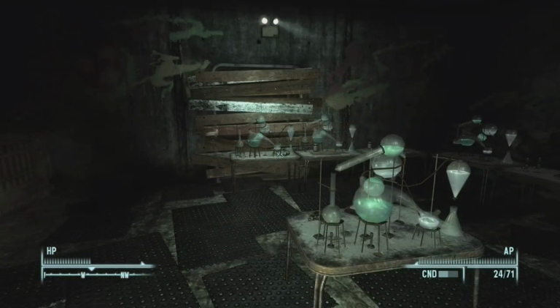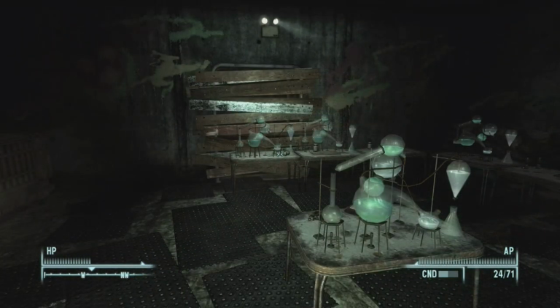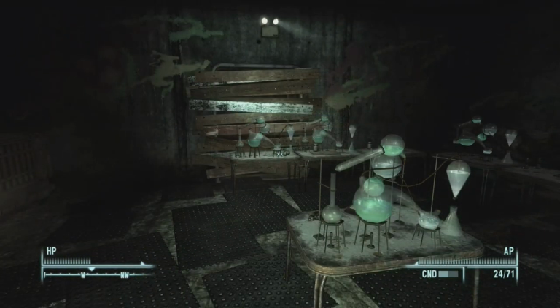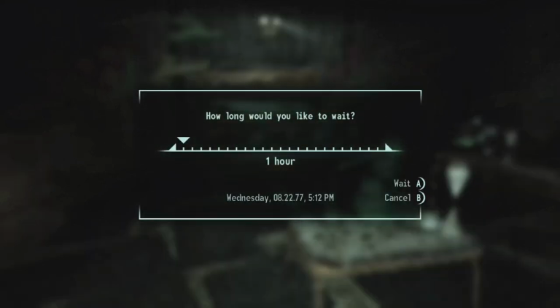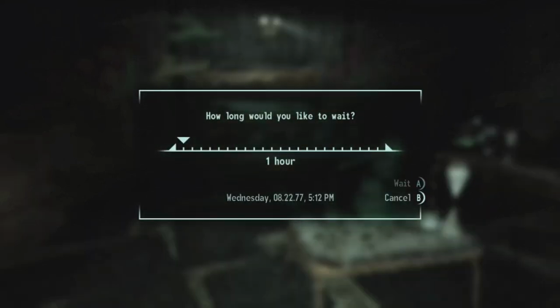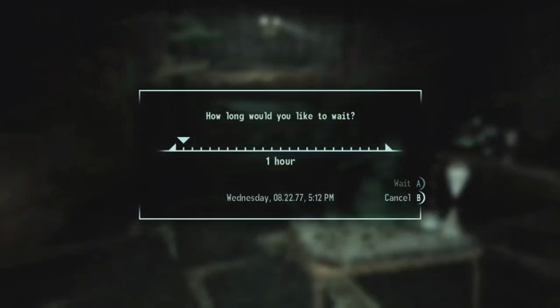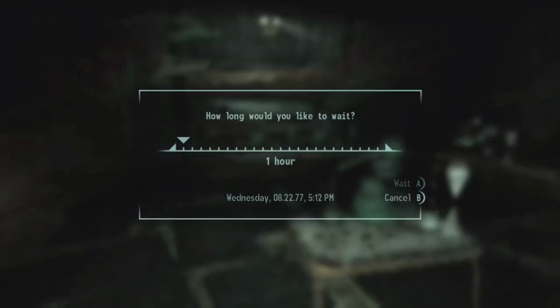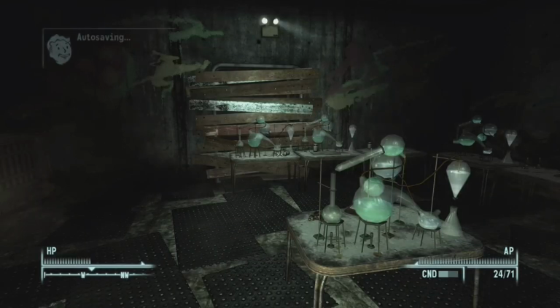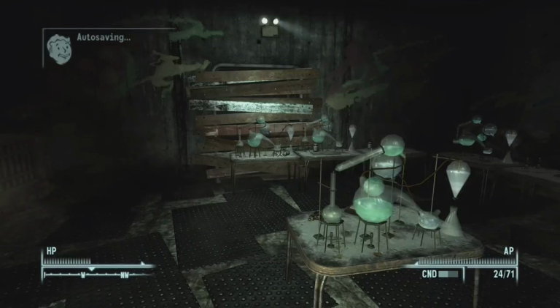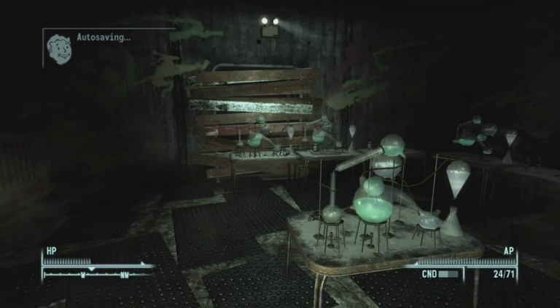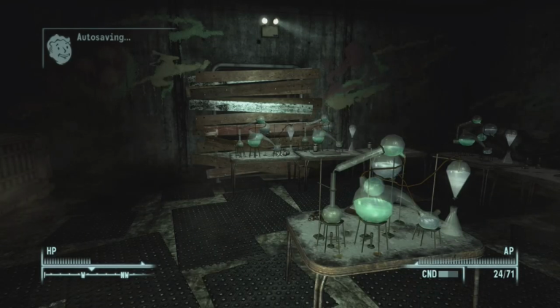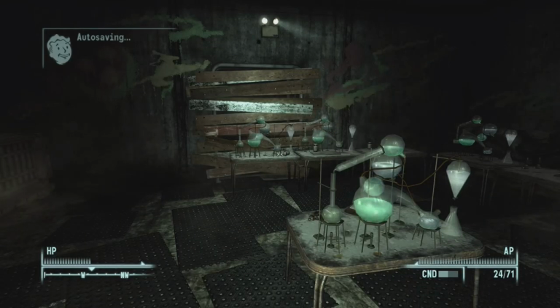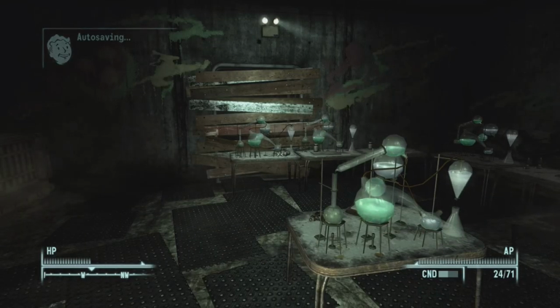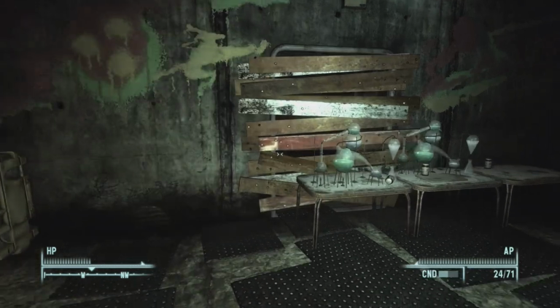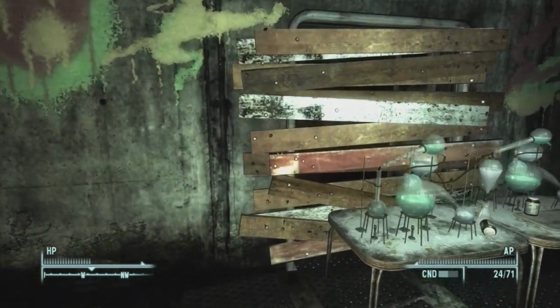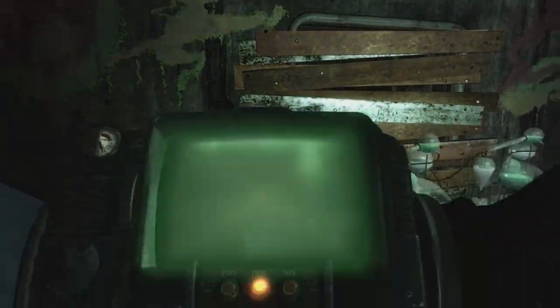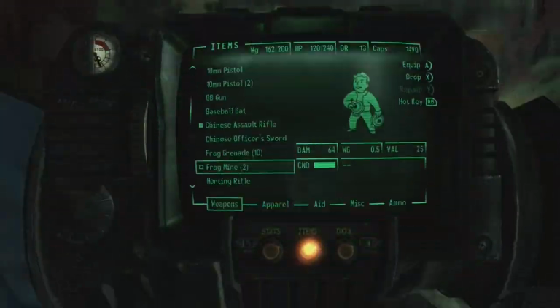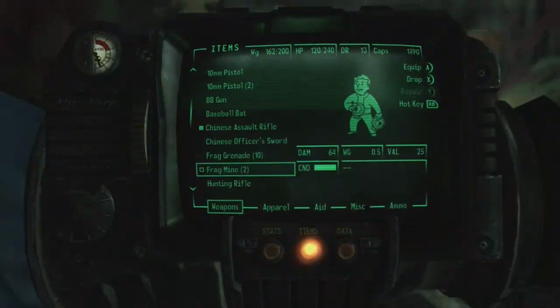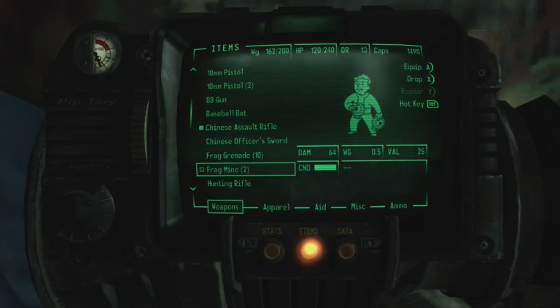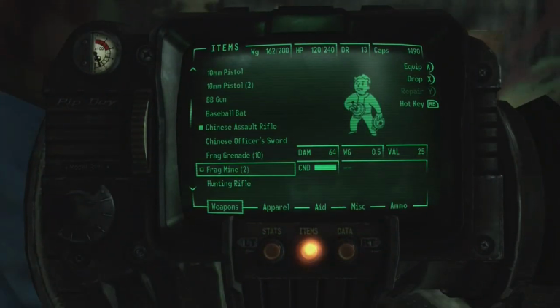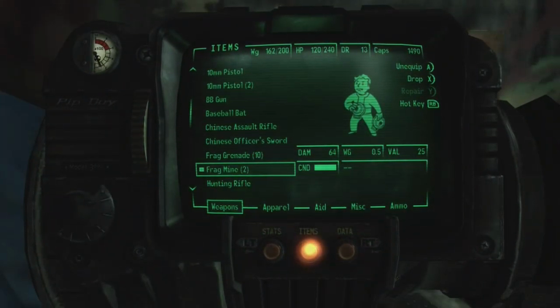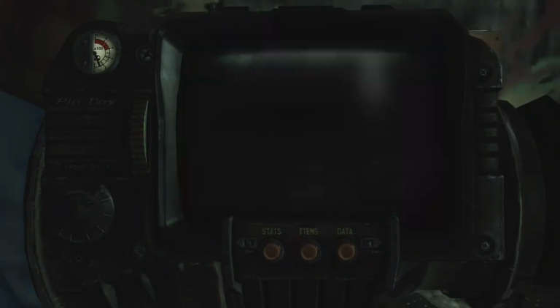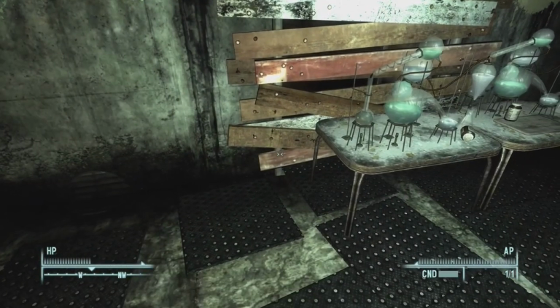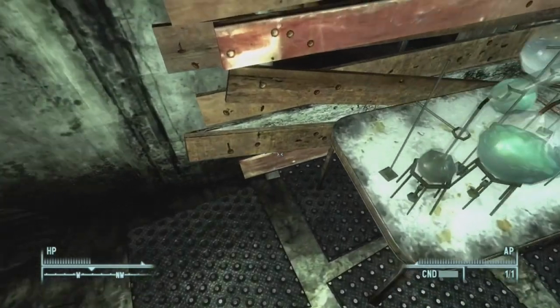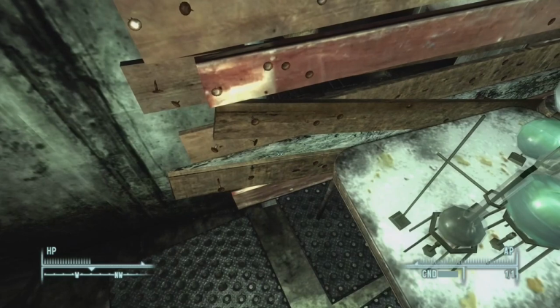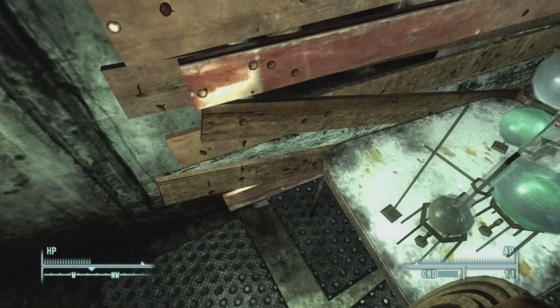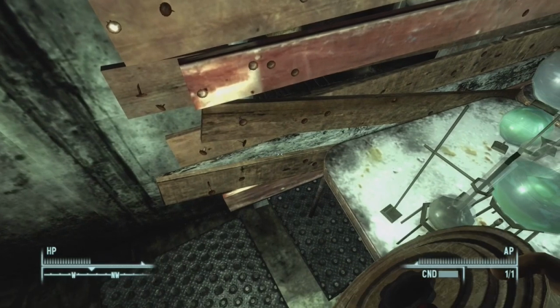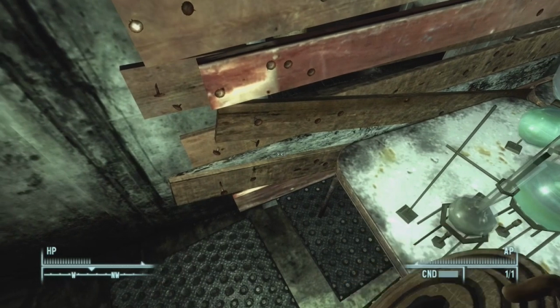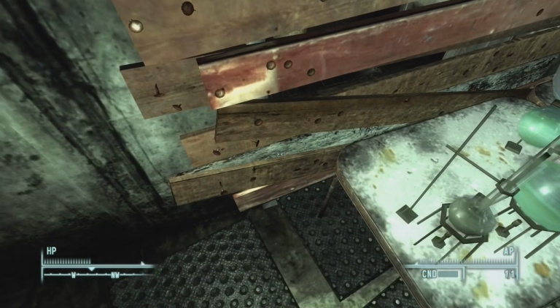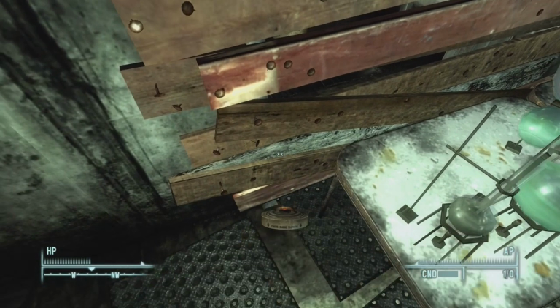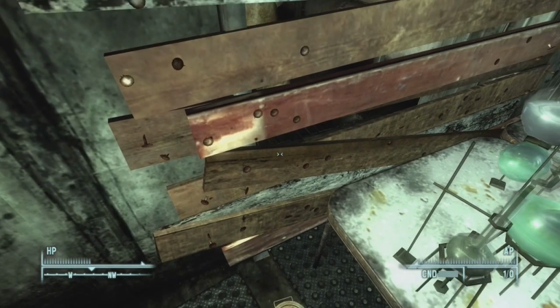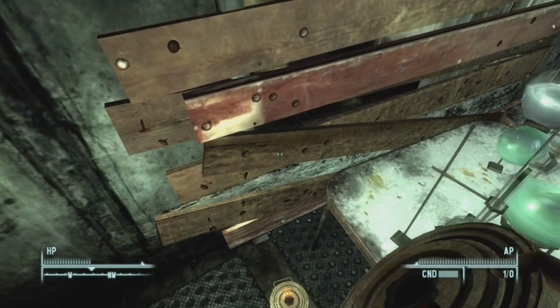Next thing we're going to do is drop down a quick save. And you're going to want to have mines with you — grab your frag mines and we're just going to throw them right here. Two should be enough, just throw them right here.